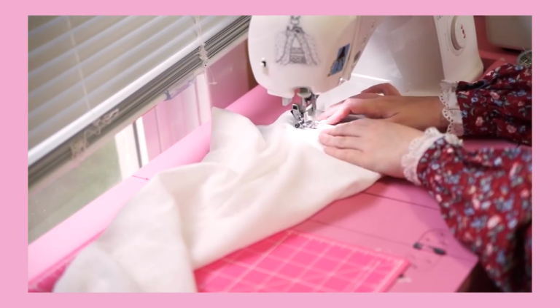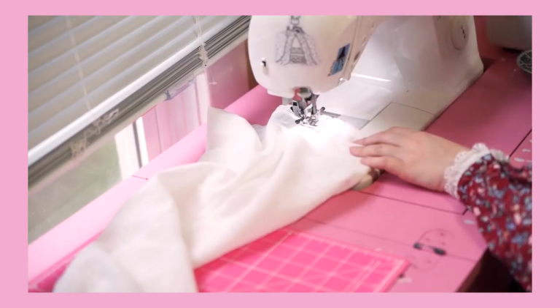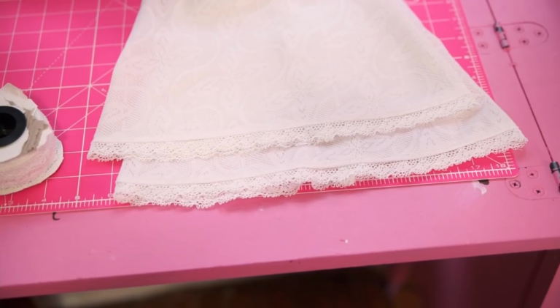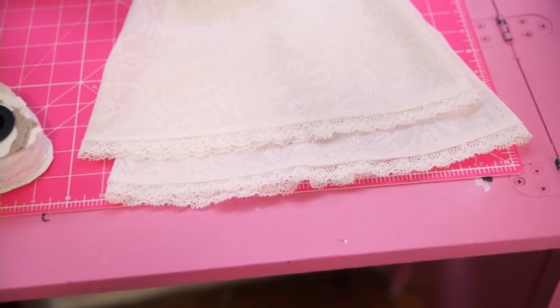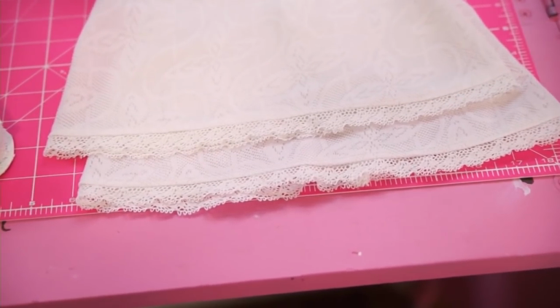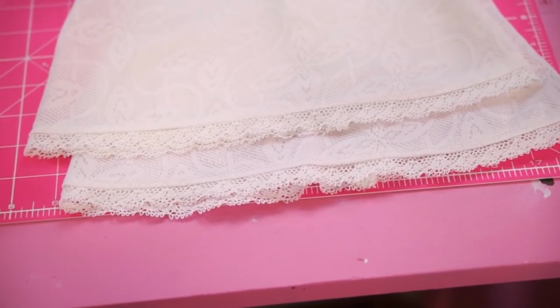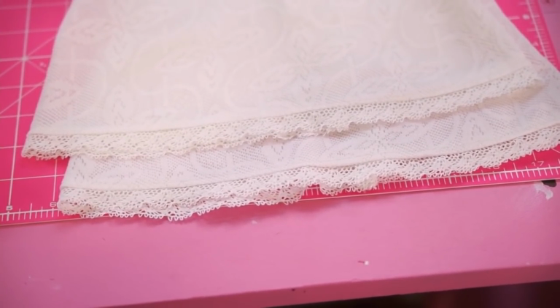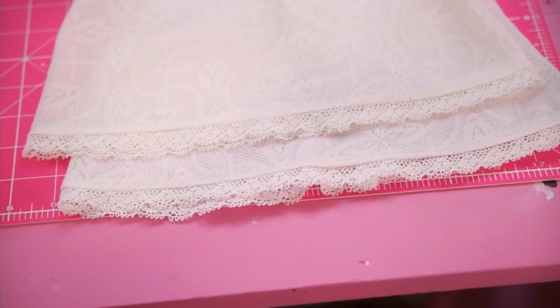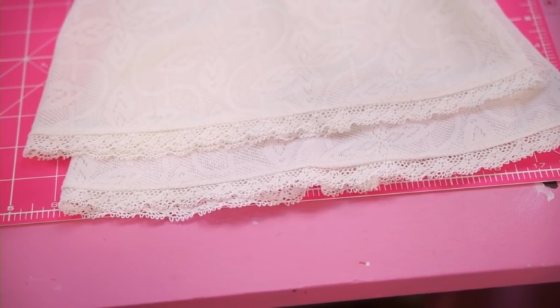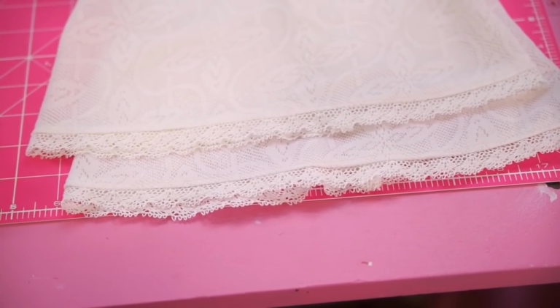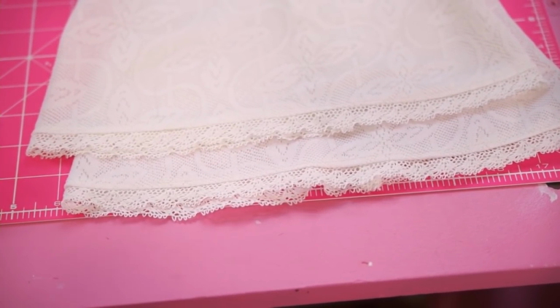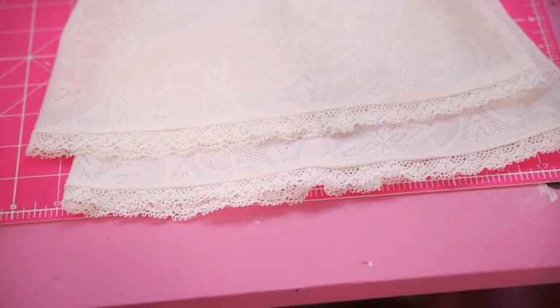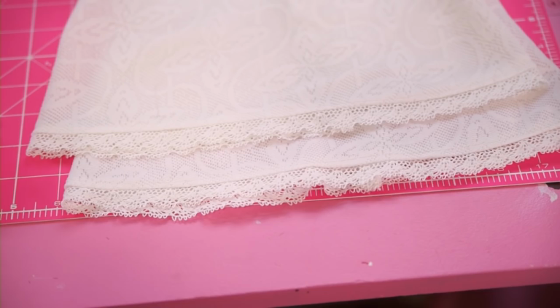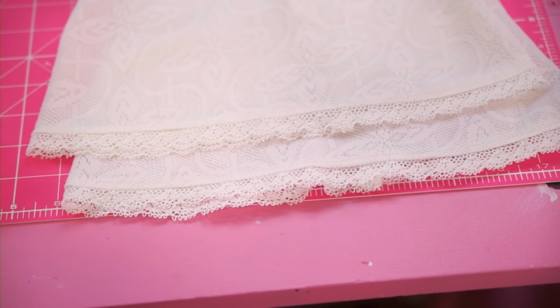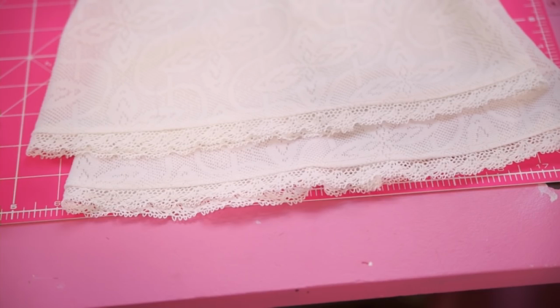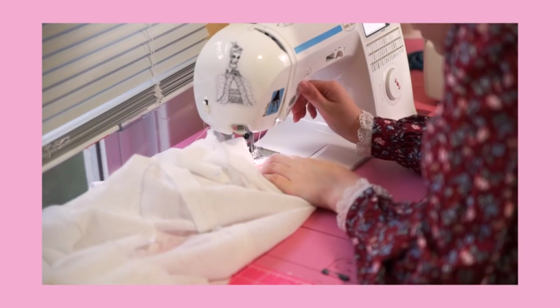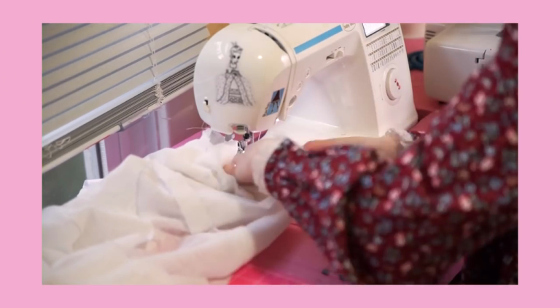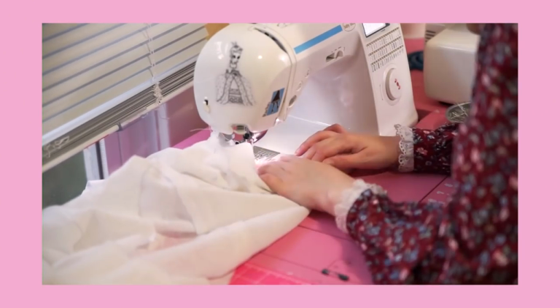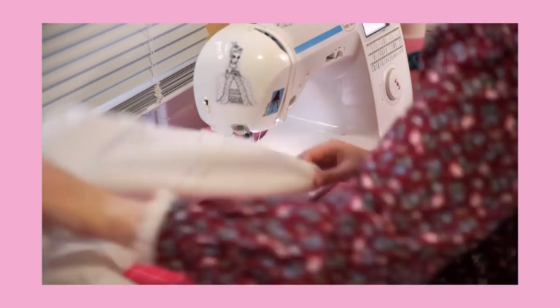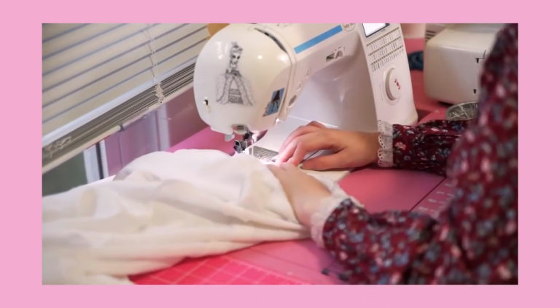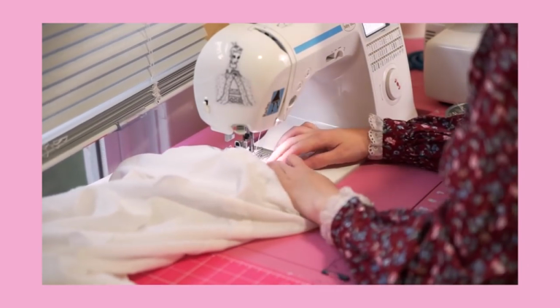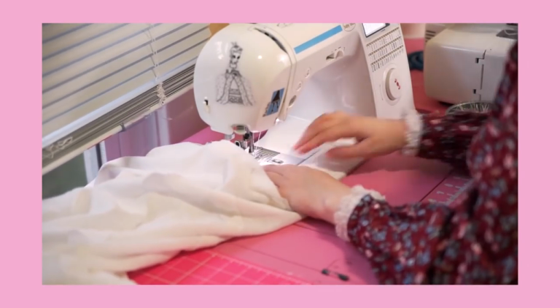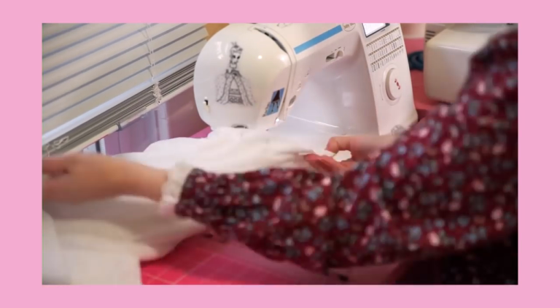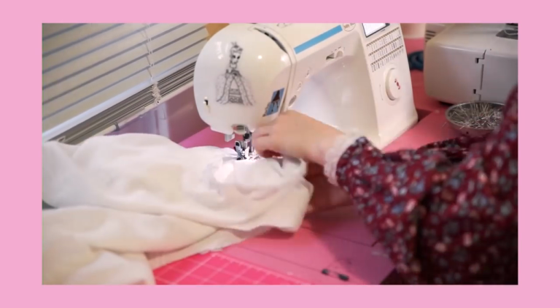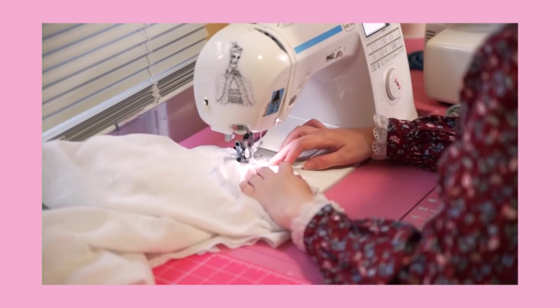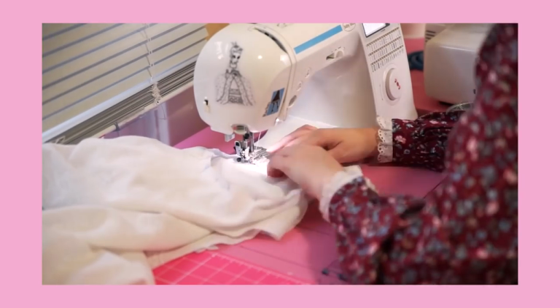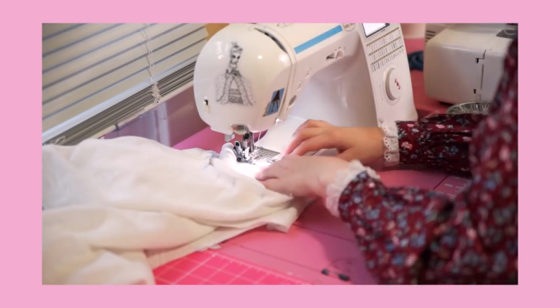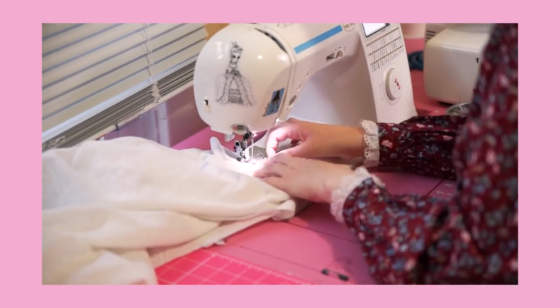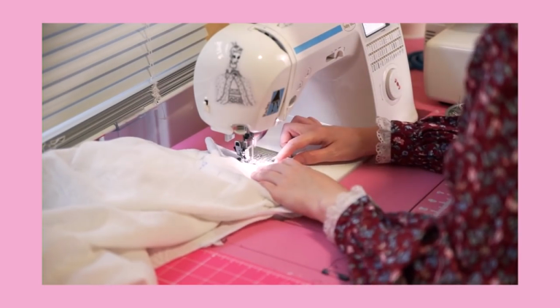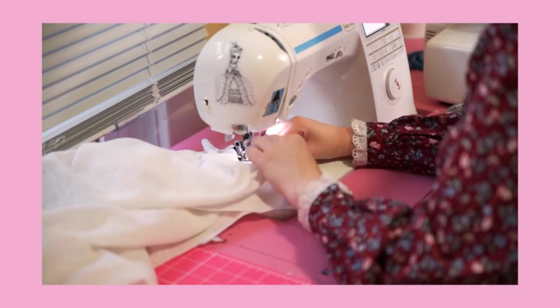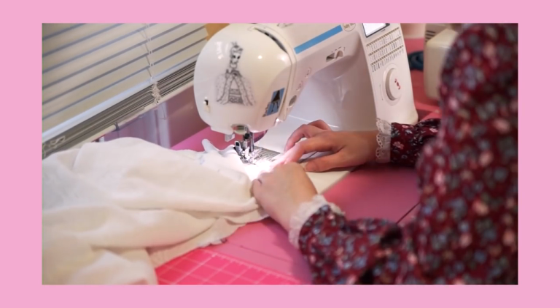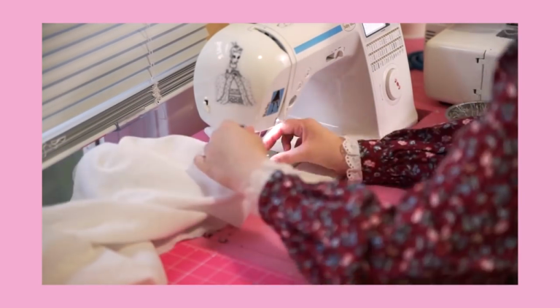Now that the sleeves are hemmed, they are ready to be installed. Just remember to put the right side on the right side and the left side on the left side — so I hope you remembered your notches.